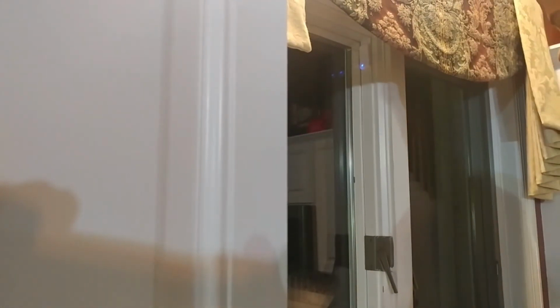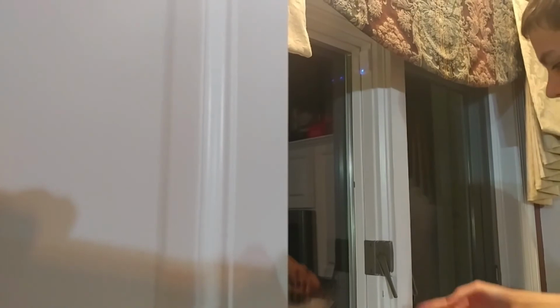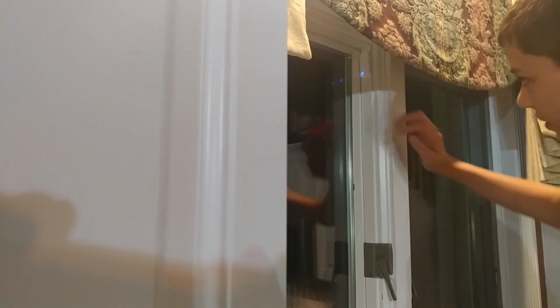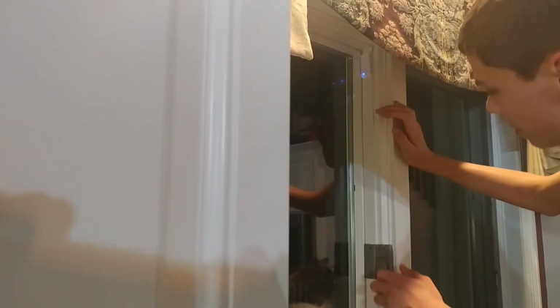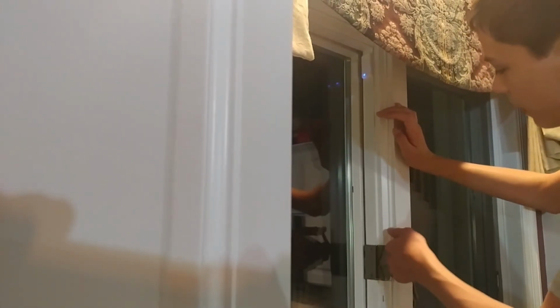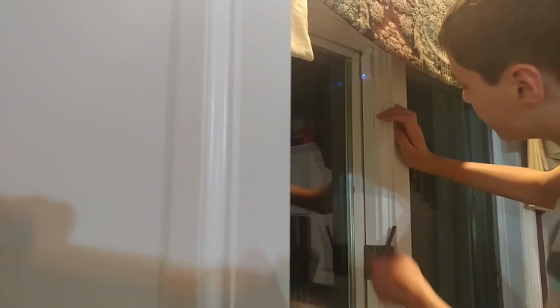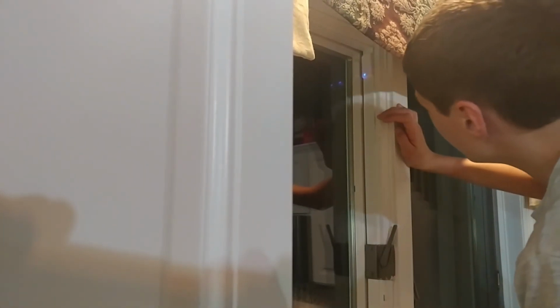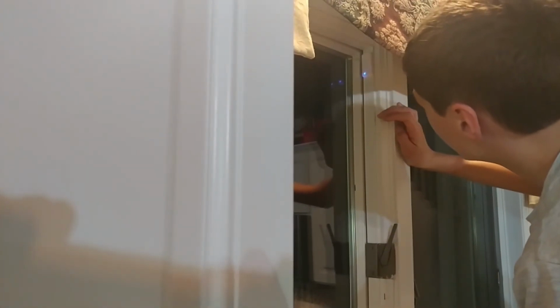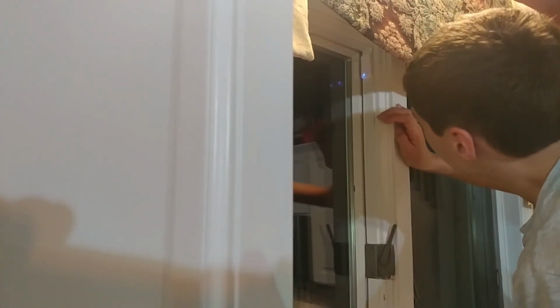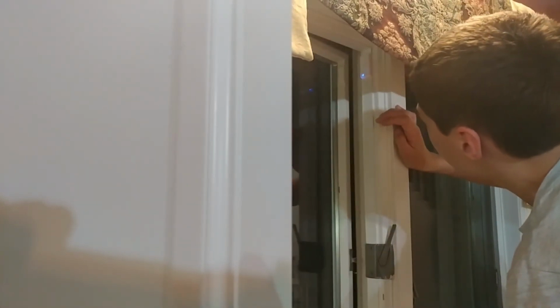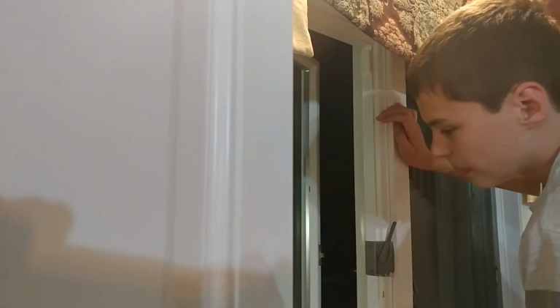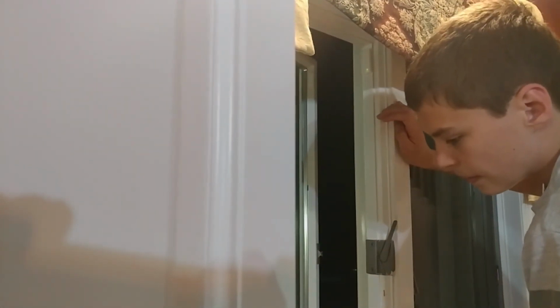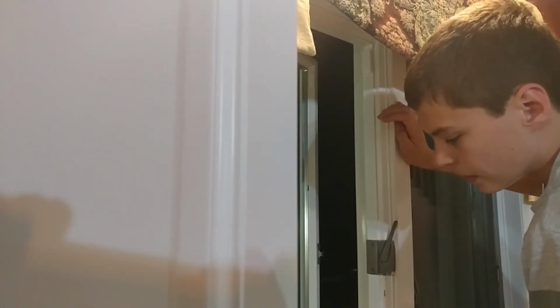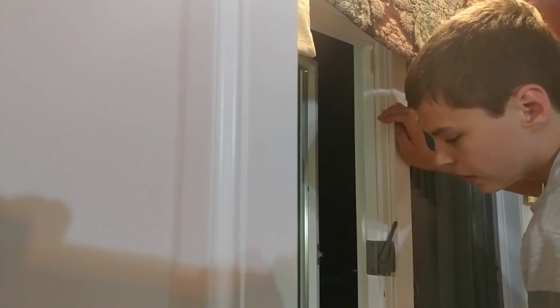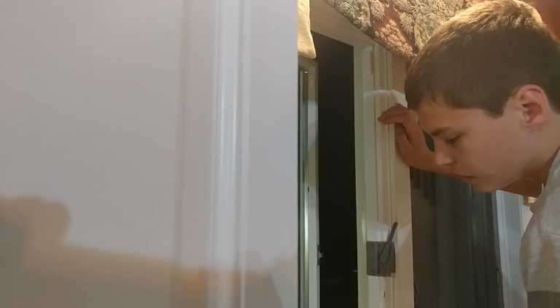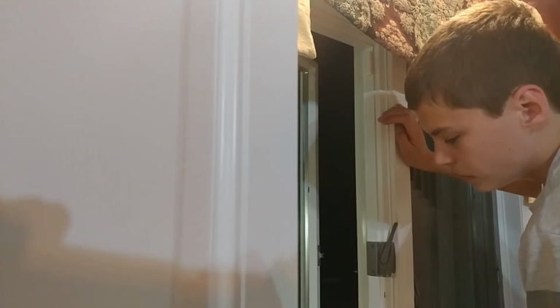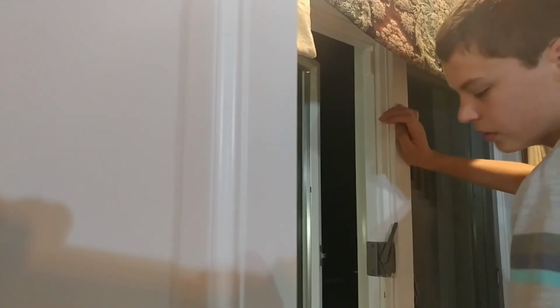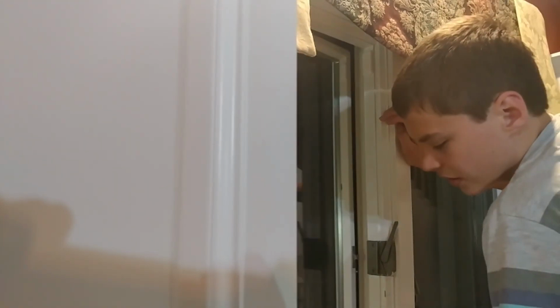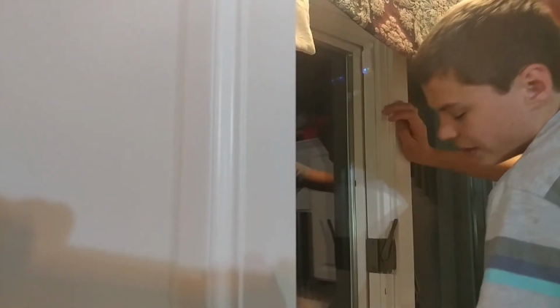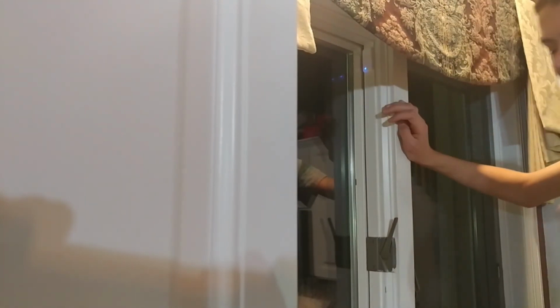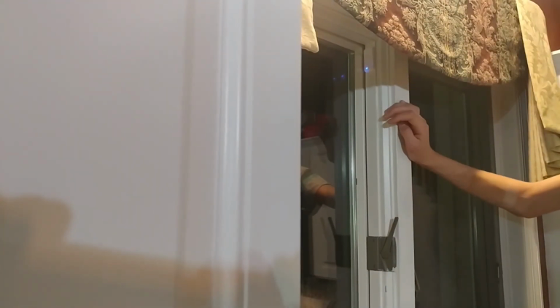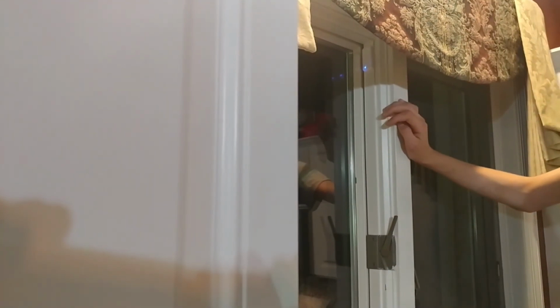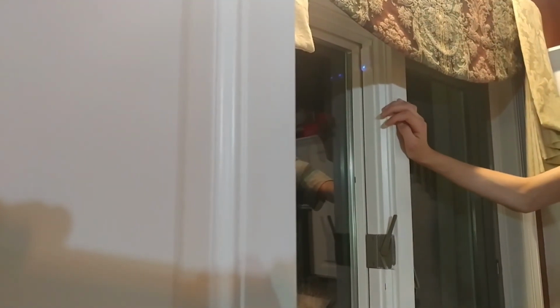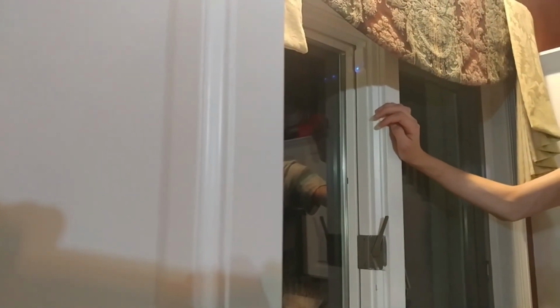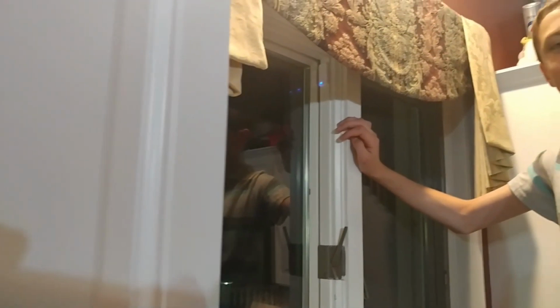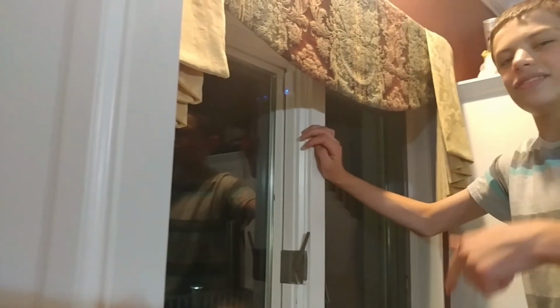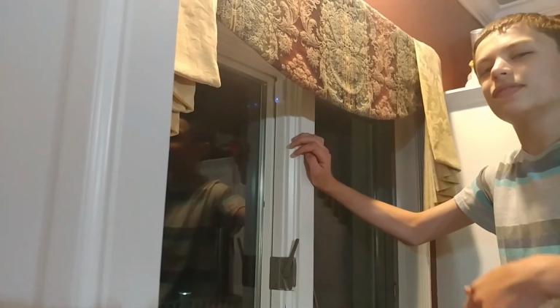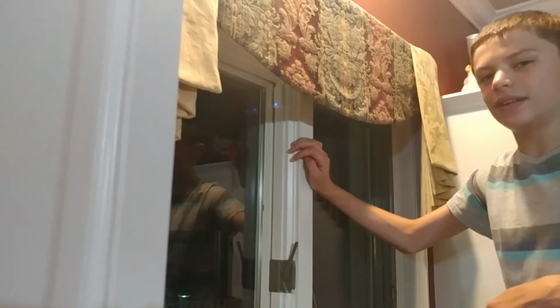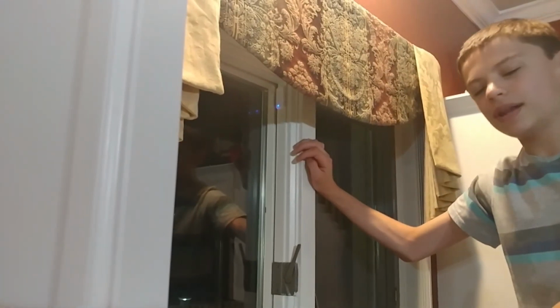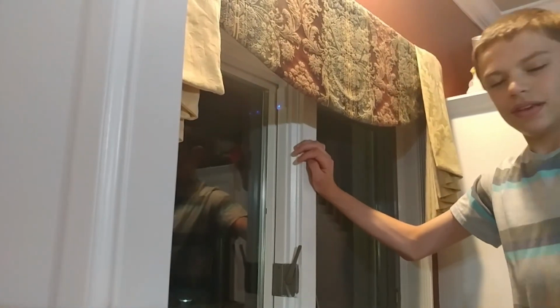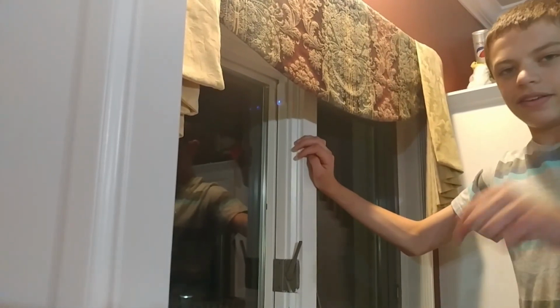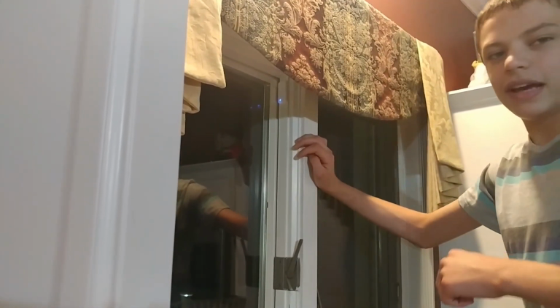Now we're going to test it. Unlock the window — you heard the panel beep, and everything's good. Guys, I hope you found this video informative, and I'll see you next time.